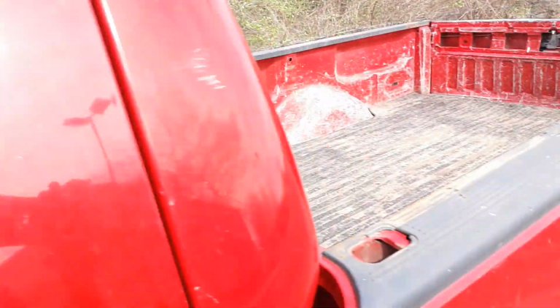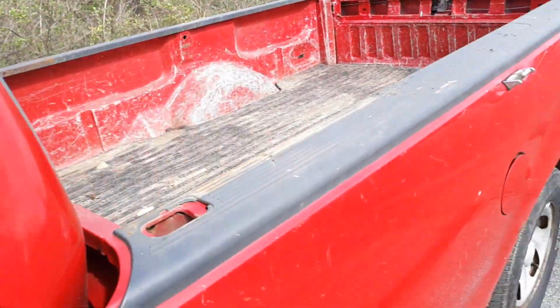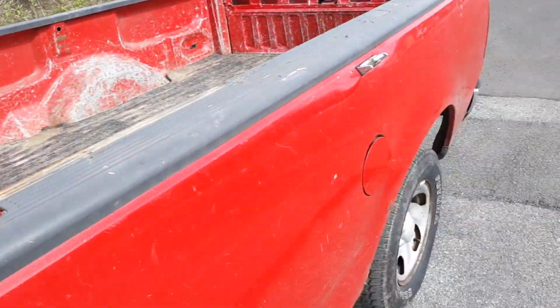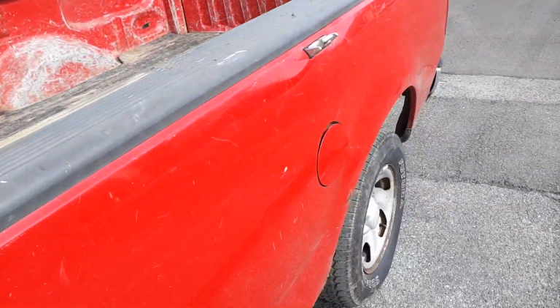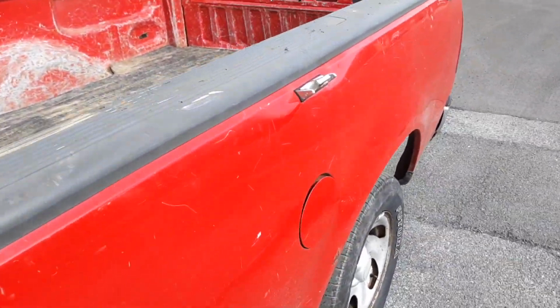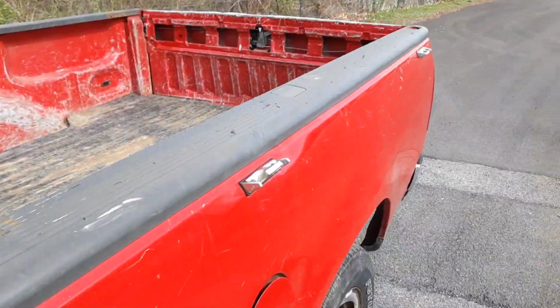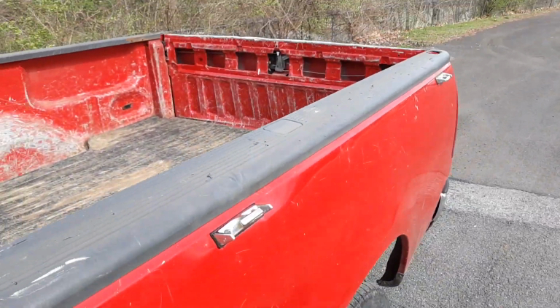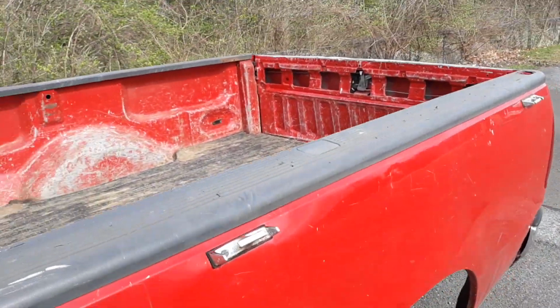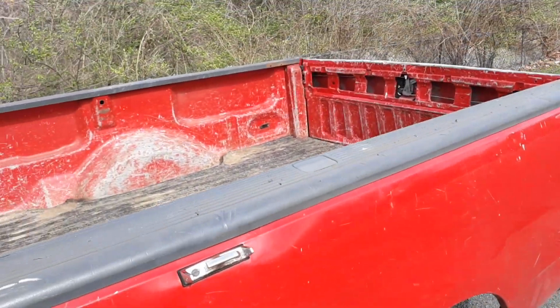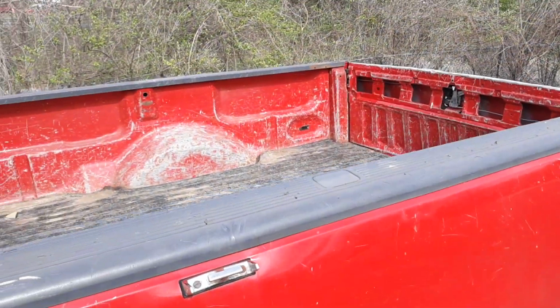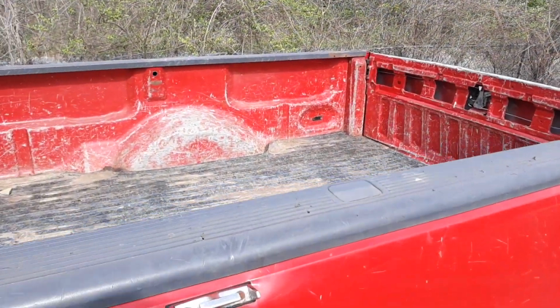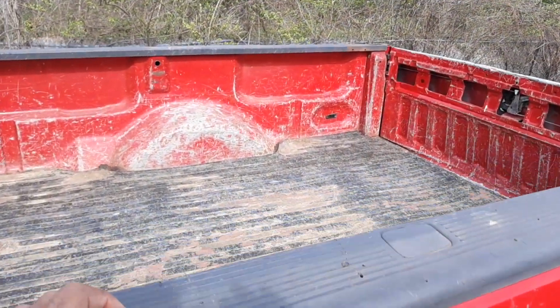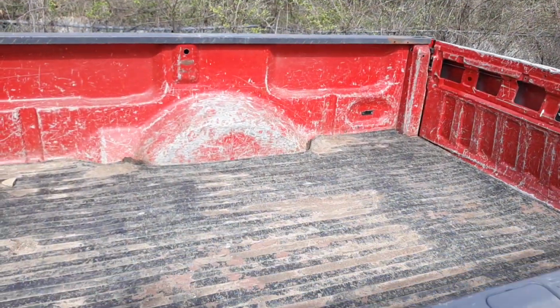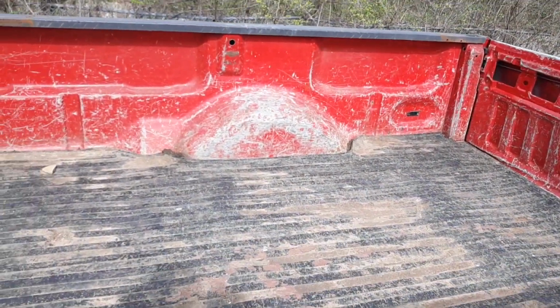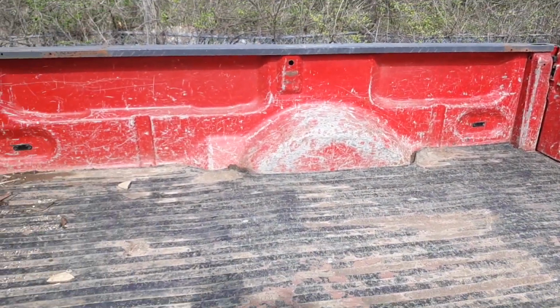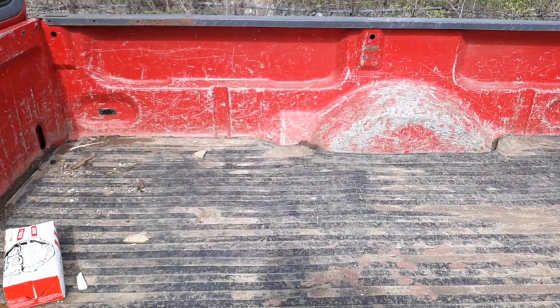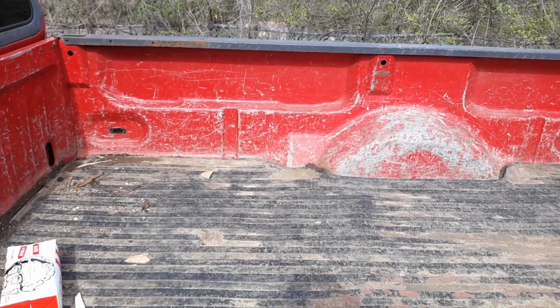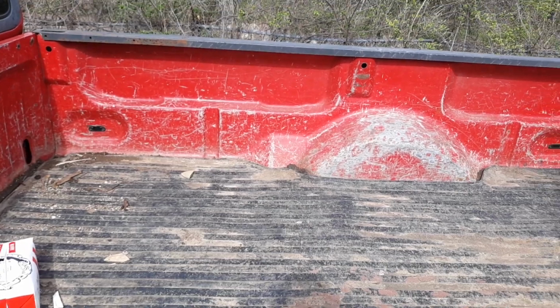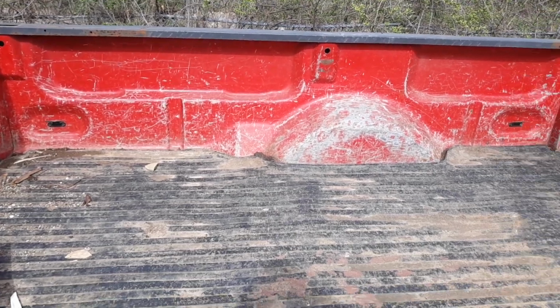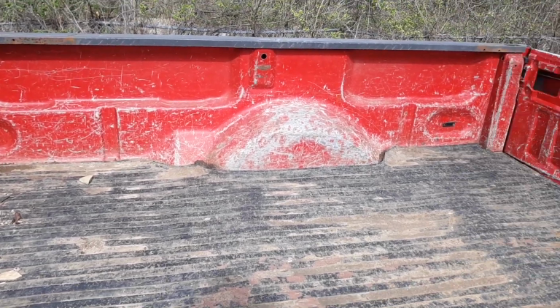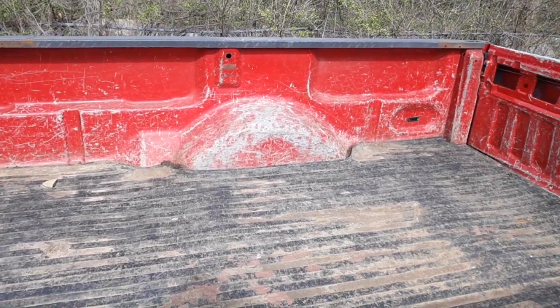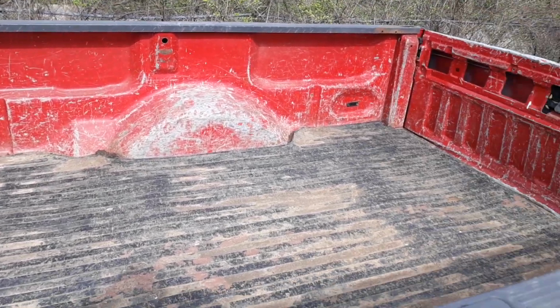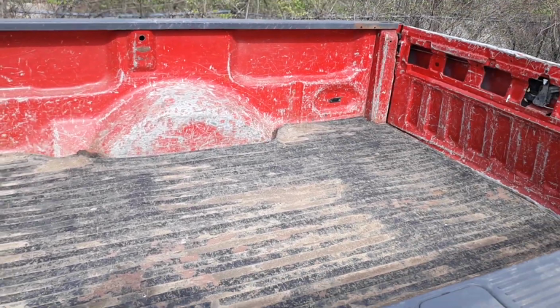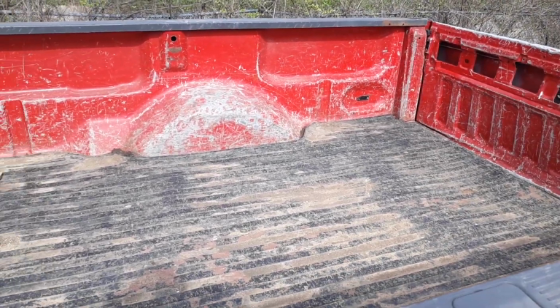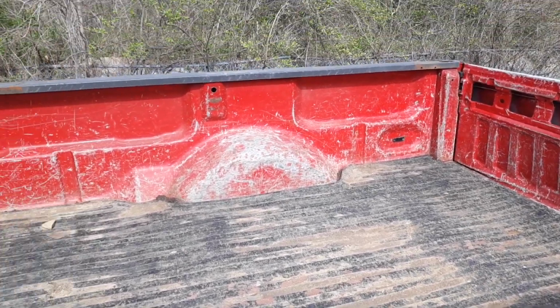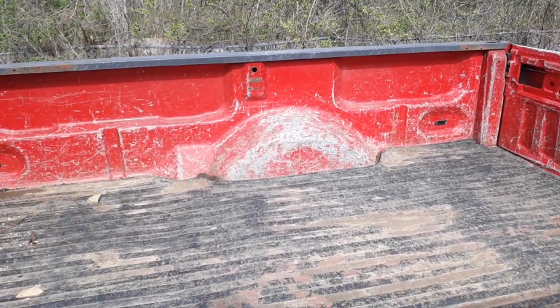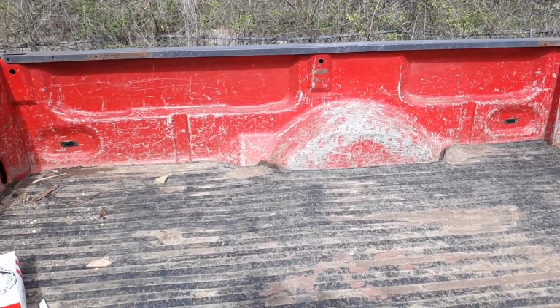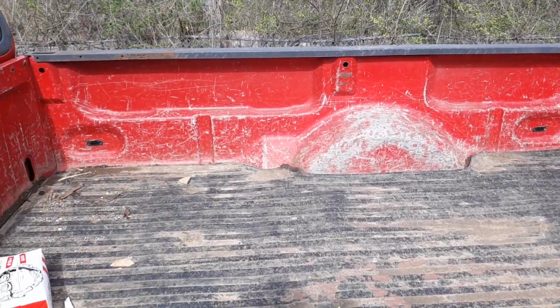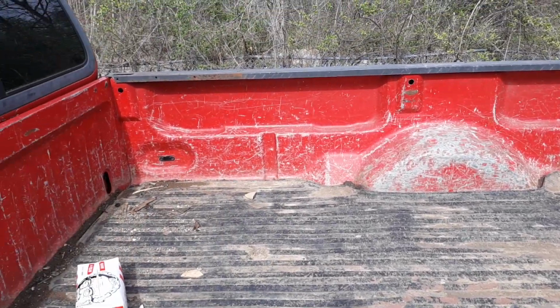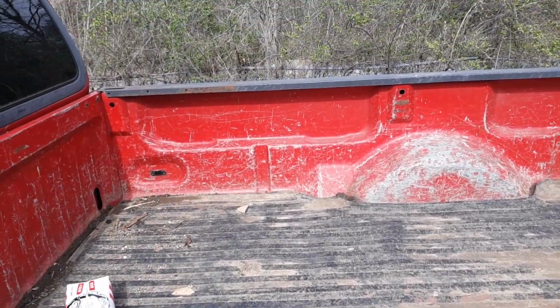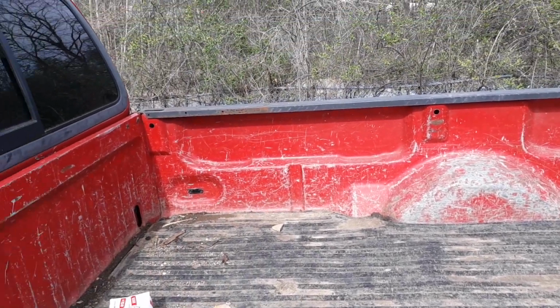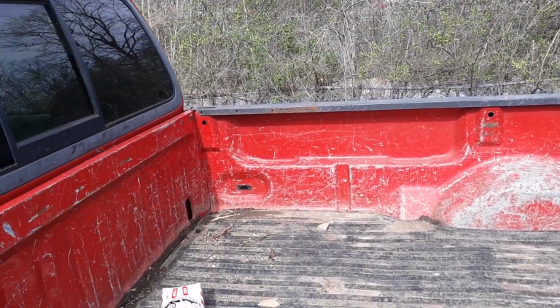I said I would do a tour of the truck before I go and get a truck camper from somewhere. I don't know where, but I'm getting a truck camper and it's going on here.